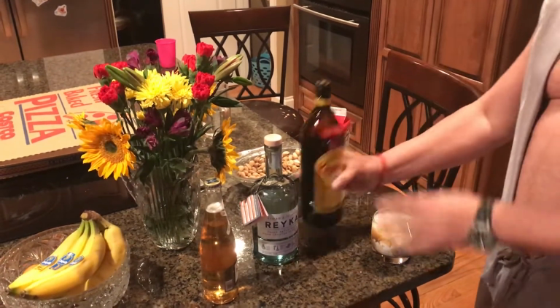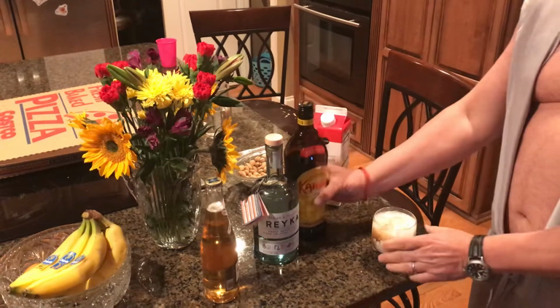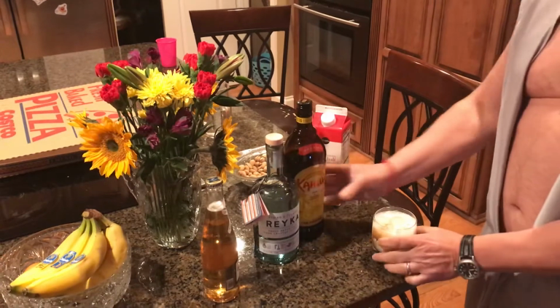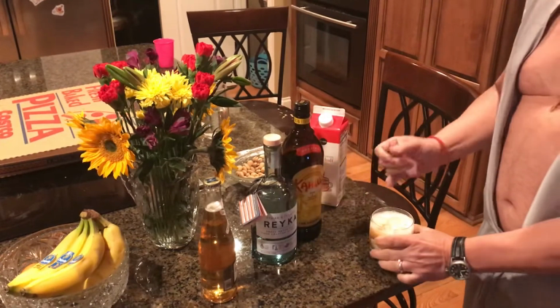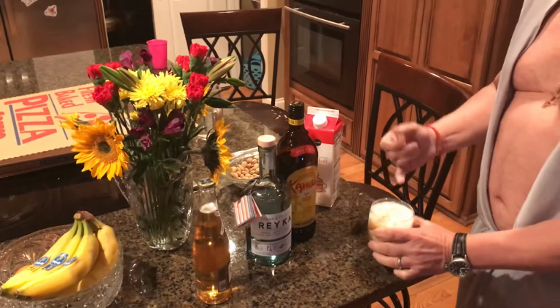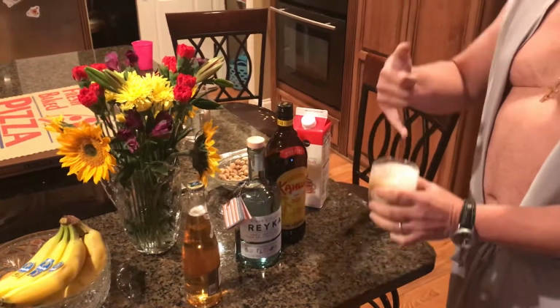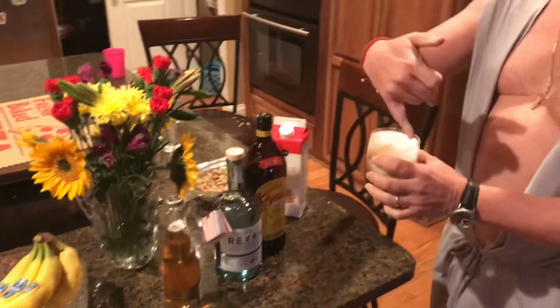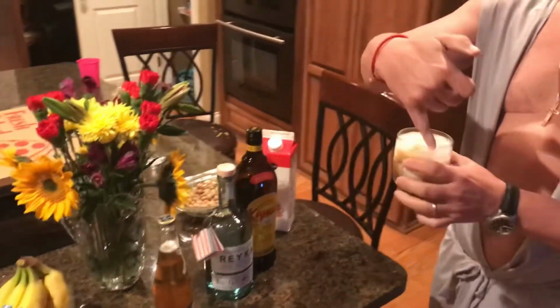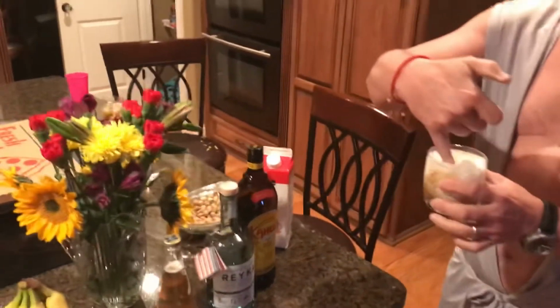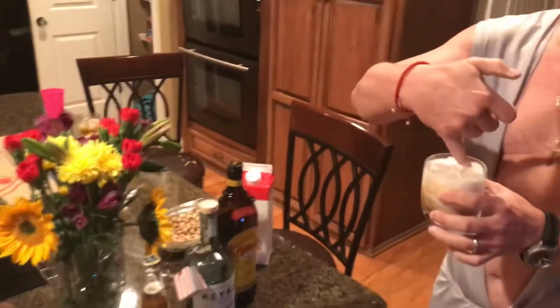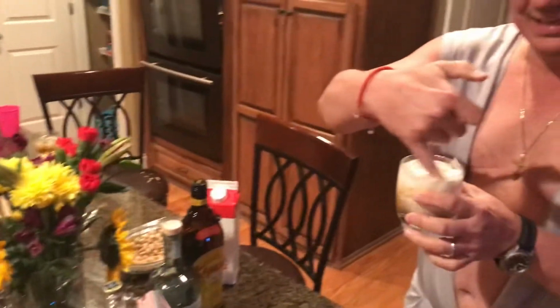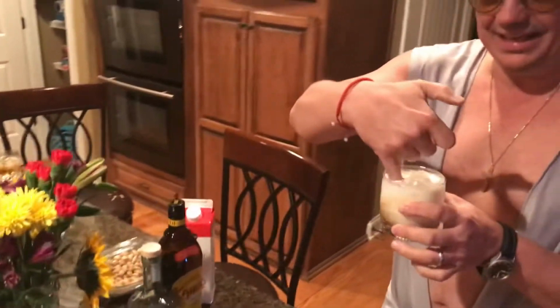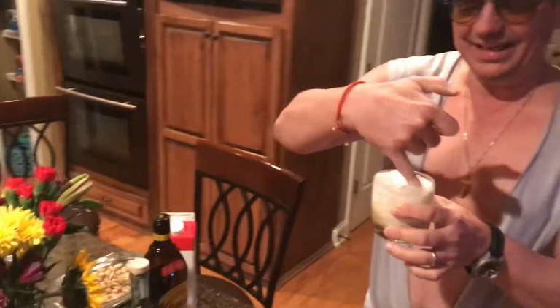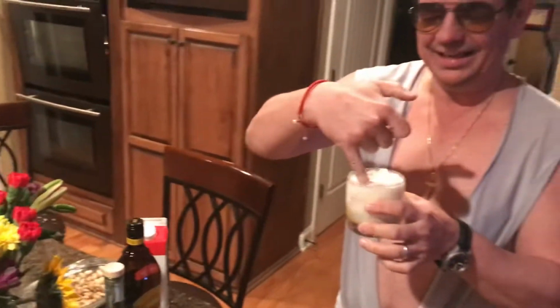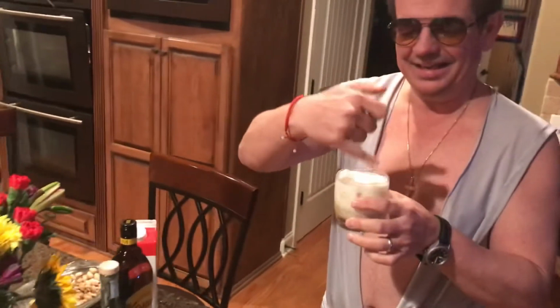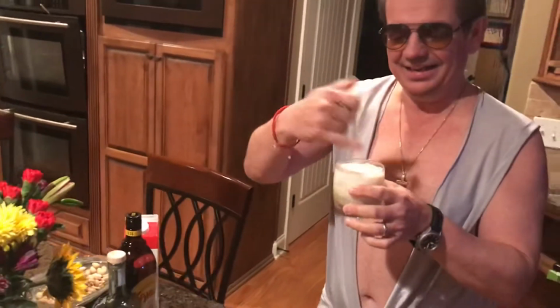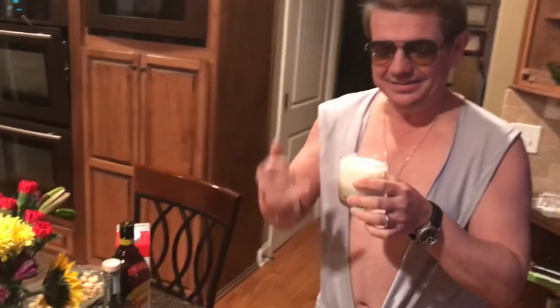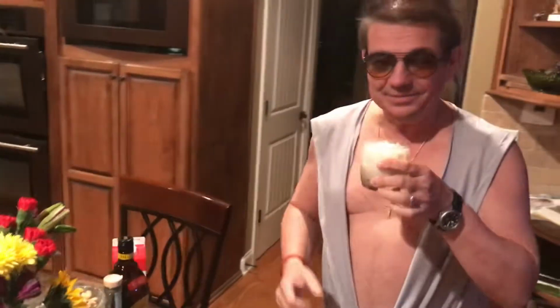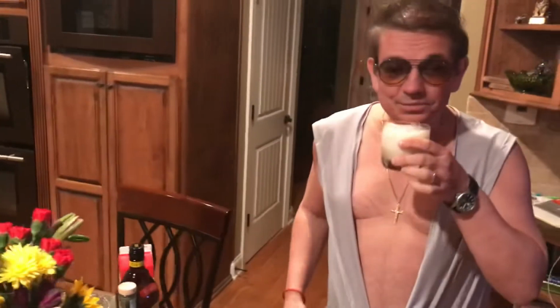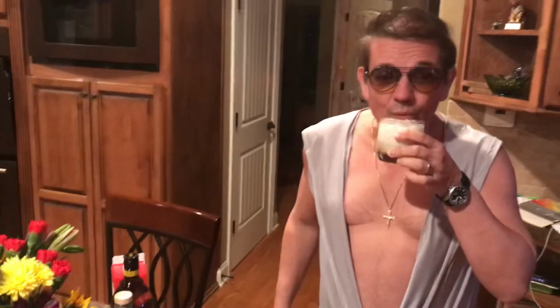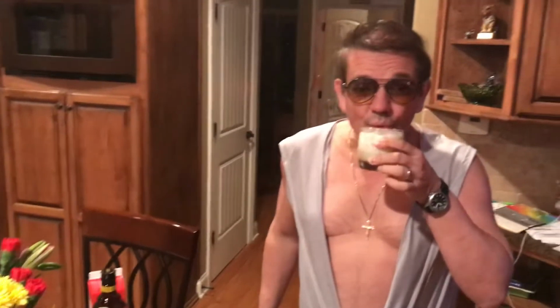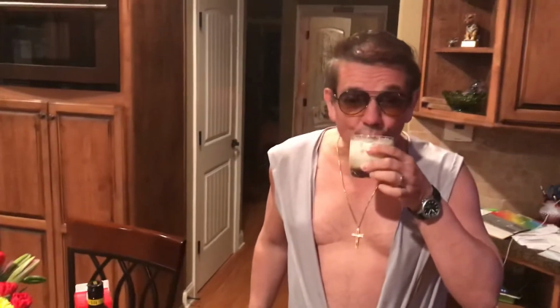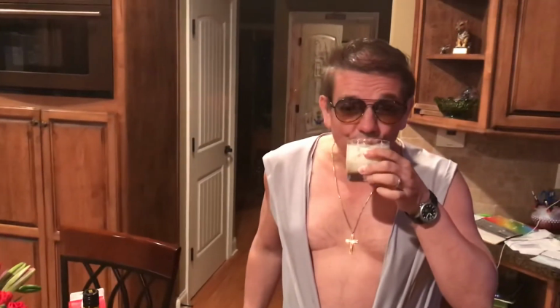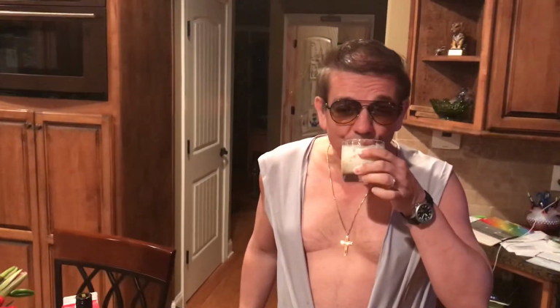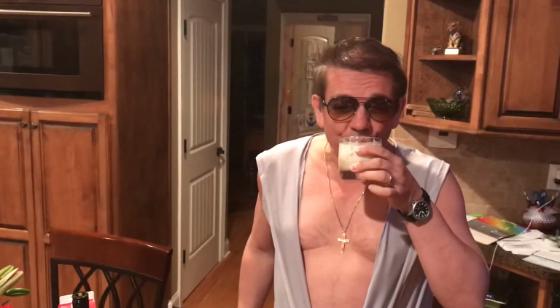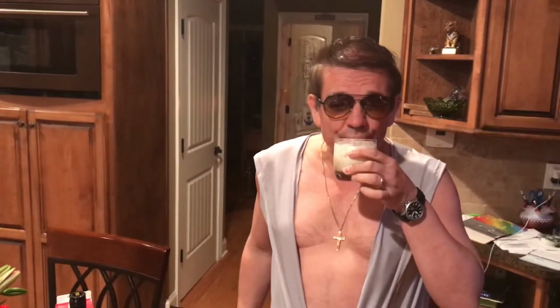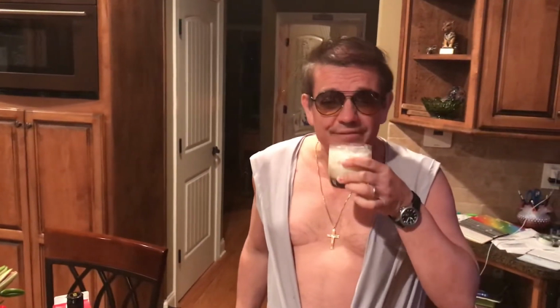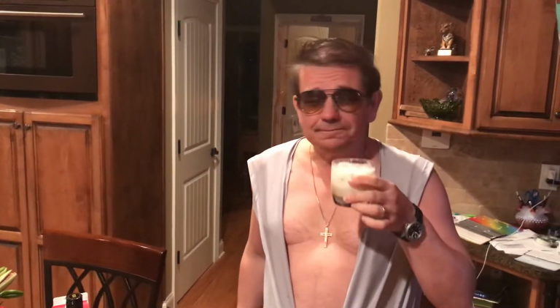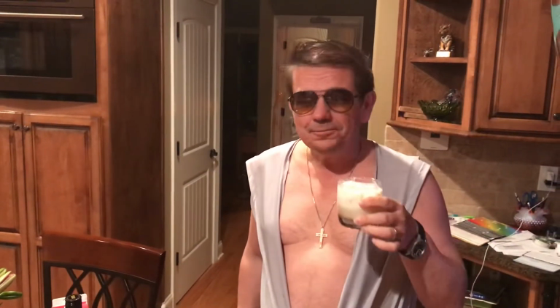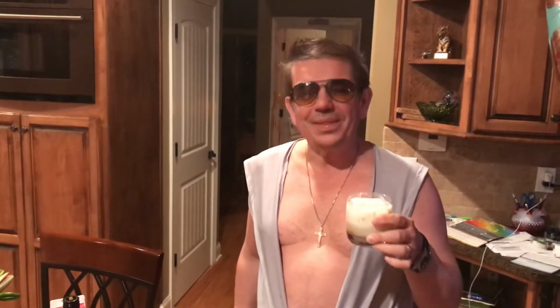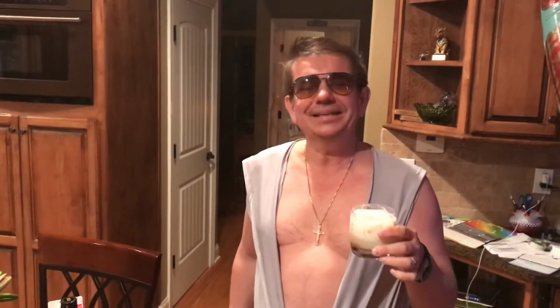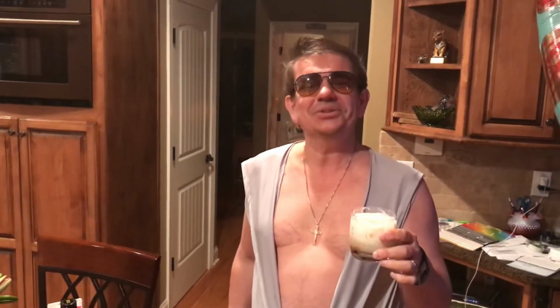Then you mix it with the pumpkin. Enjoy.